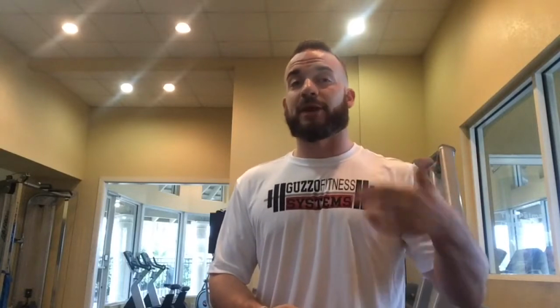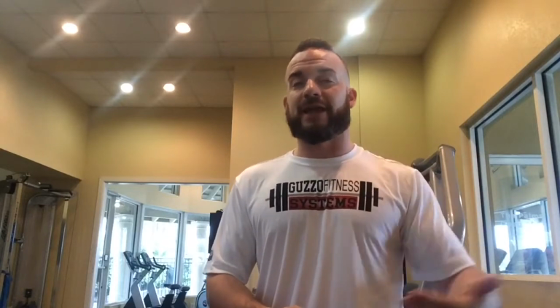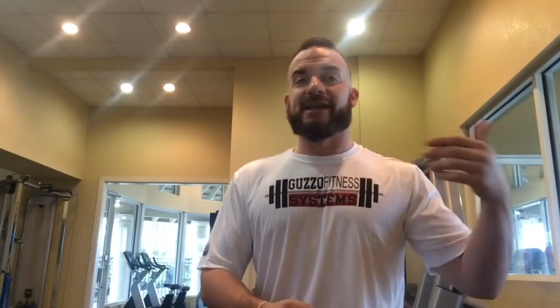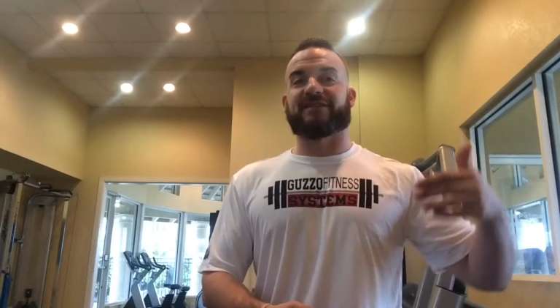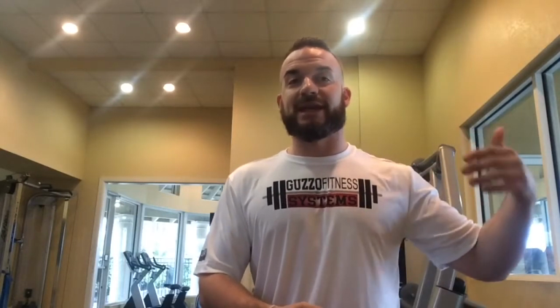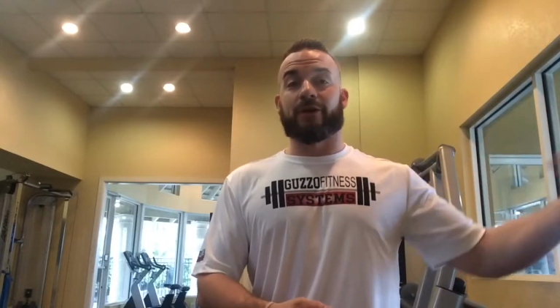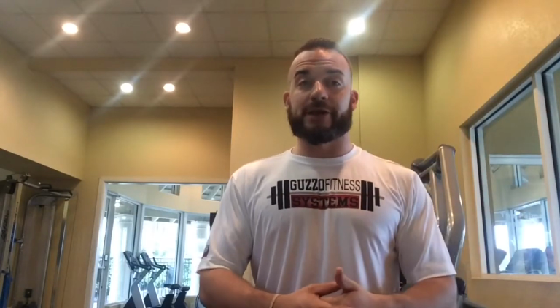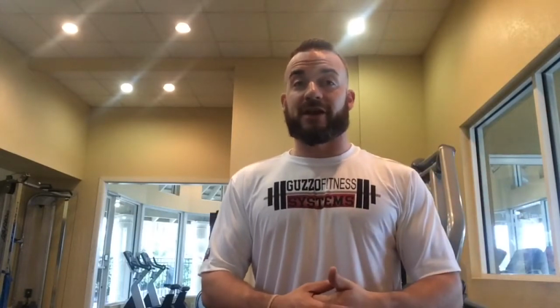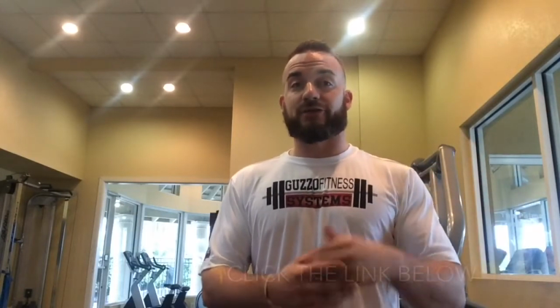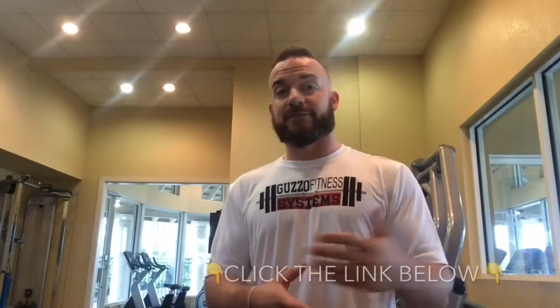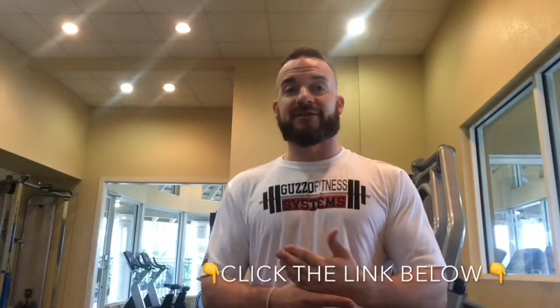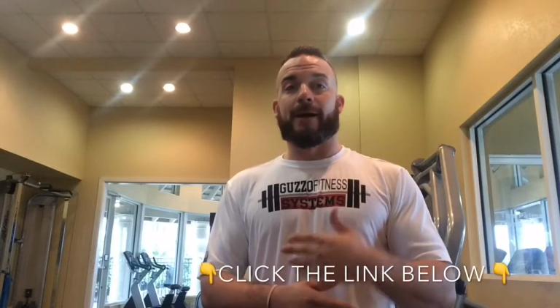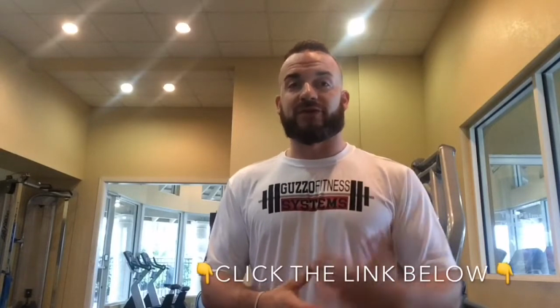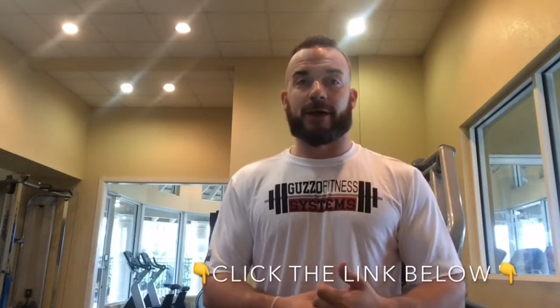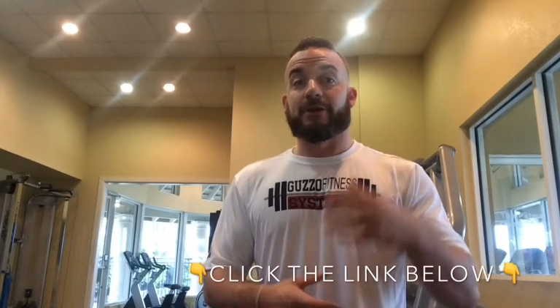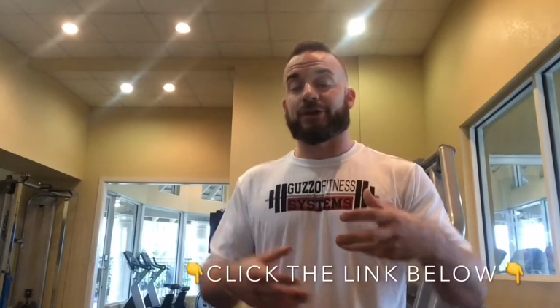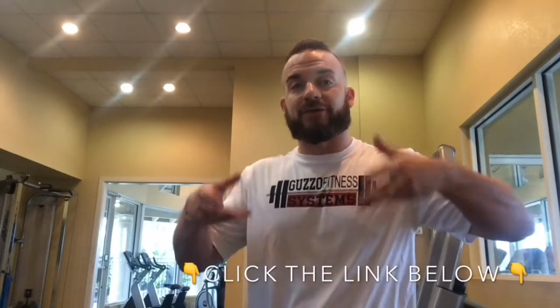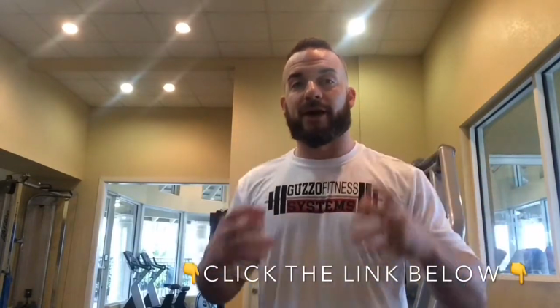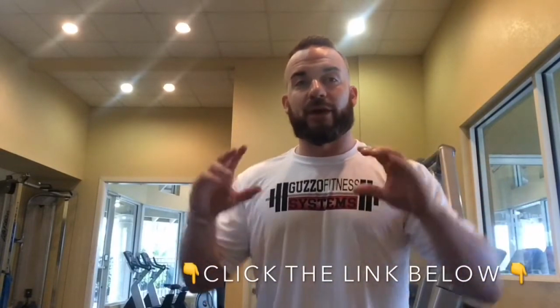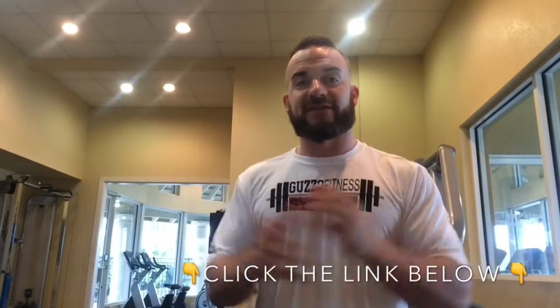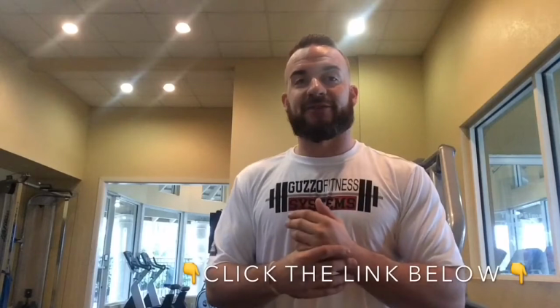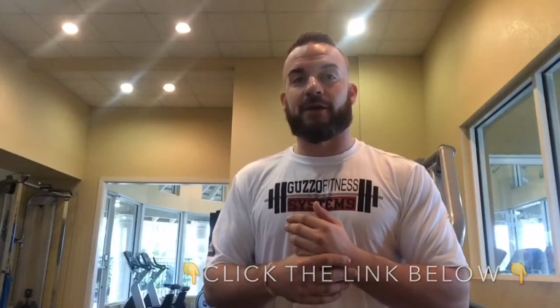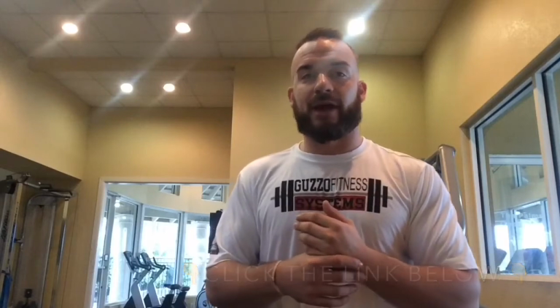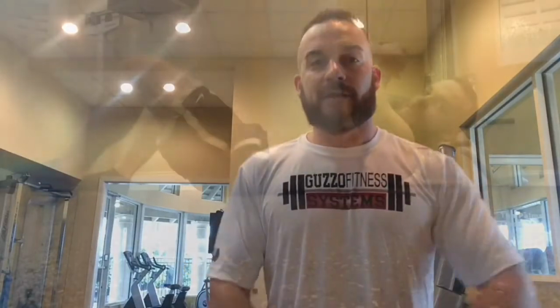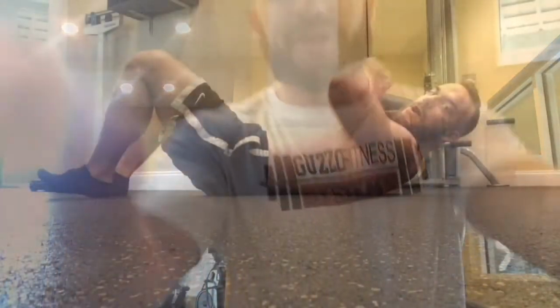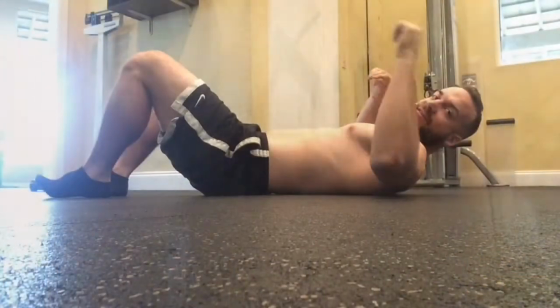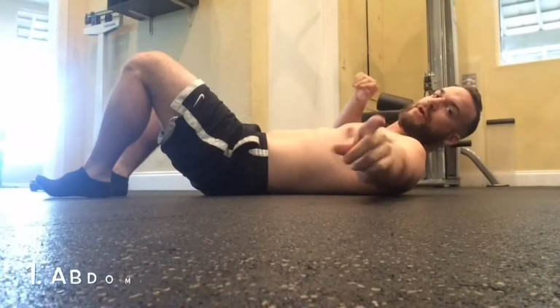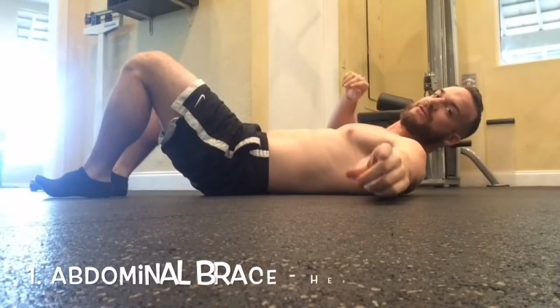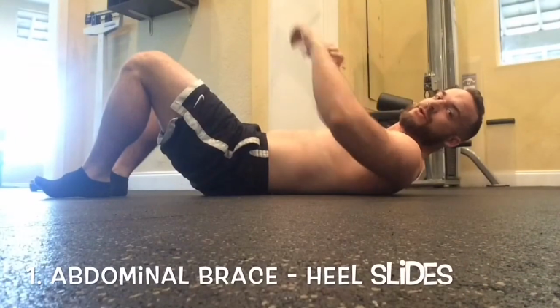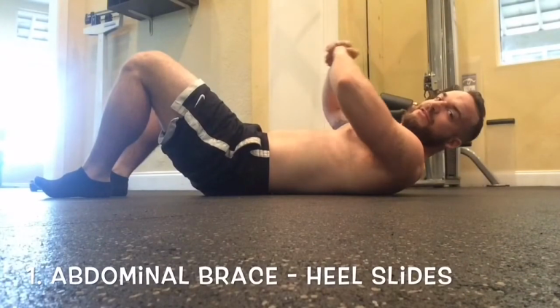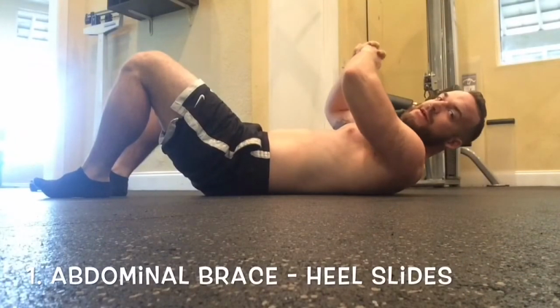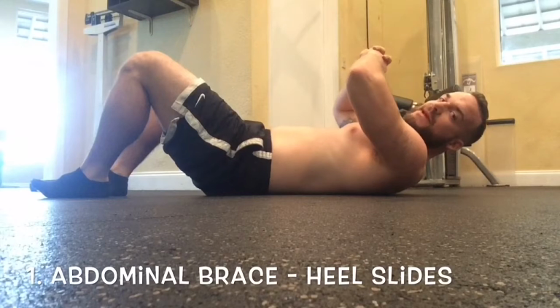A lot of these exercises are going to look like what we covered in an earlier video talking about the transverse abdominus, which is also going to help your posture as well as help with tightening and firming your lower abs. So here we go — the first exercise is heel slides.